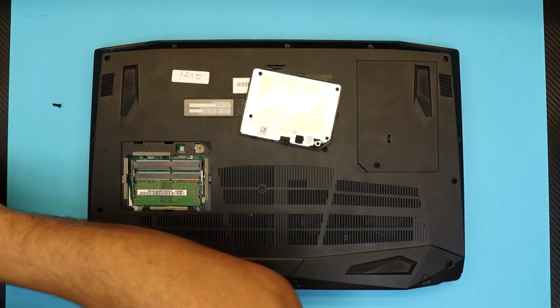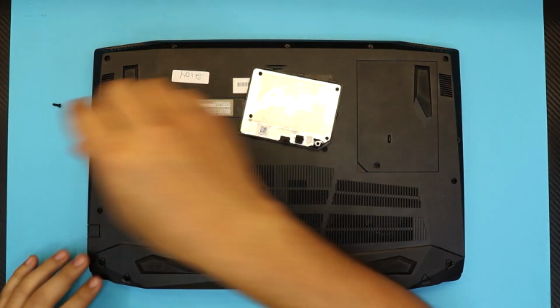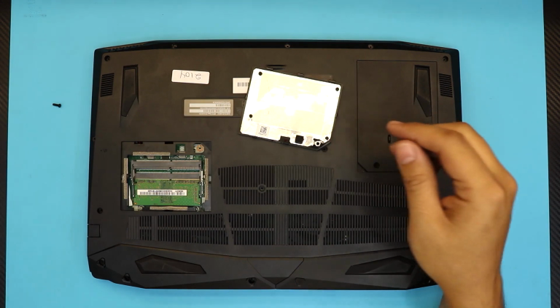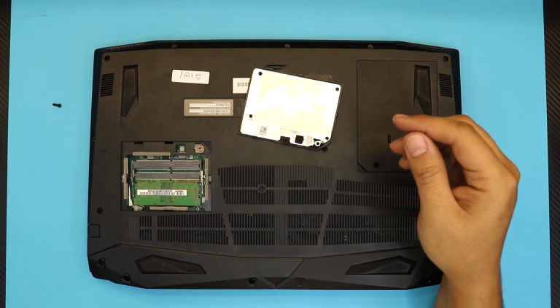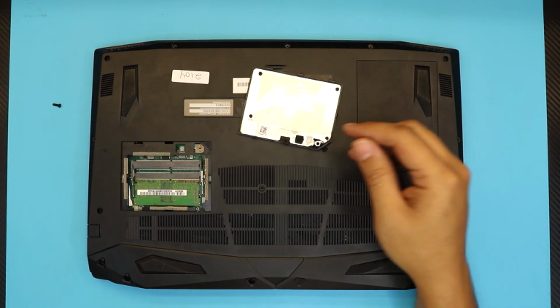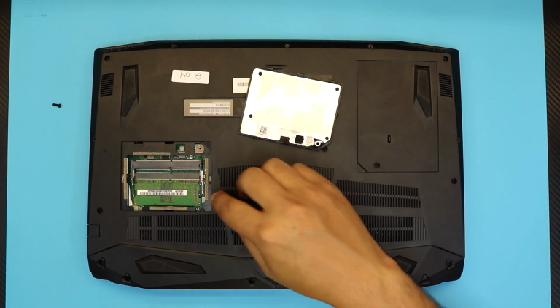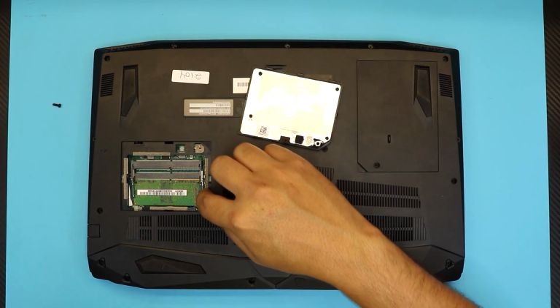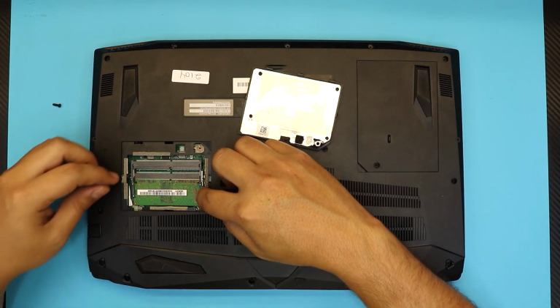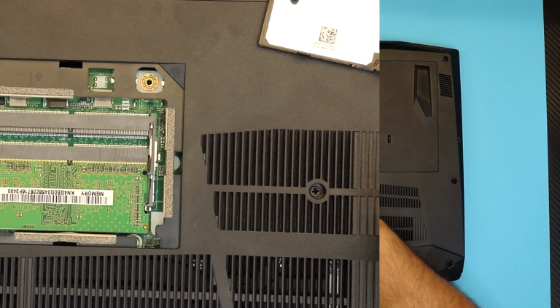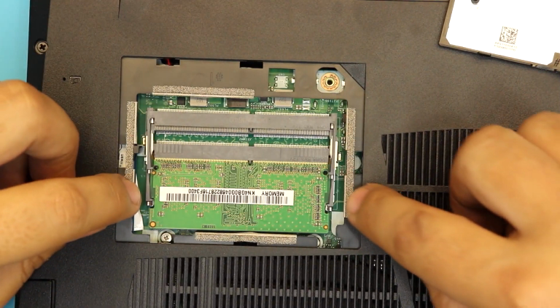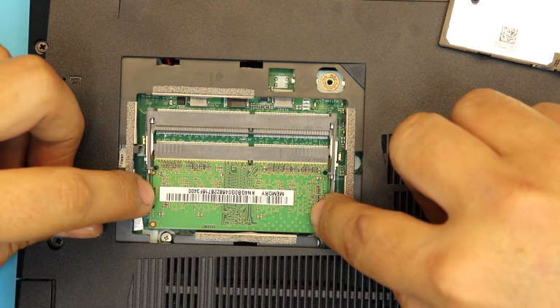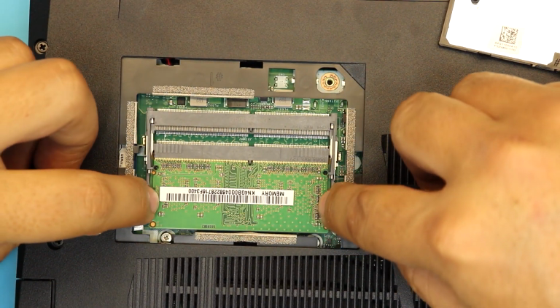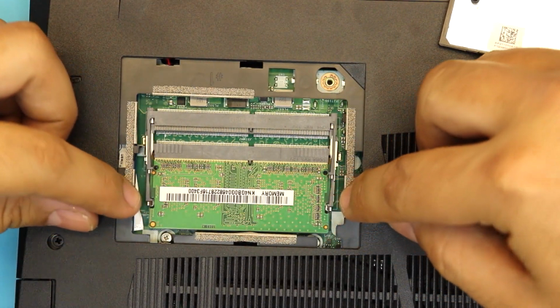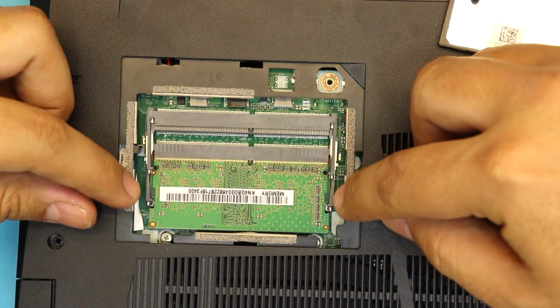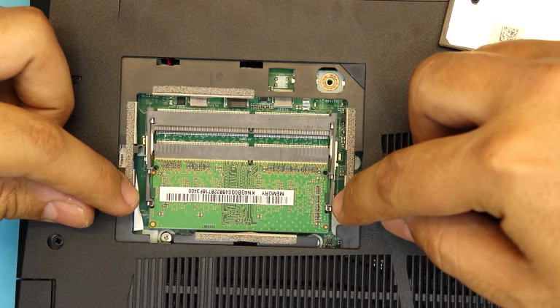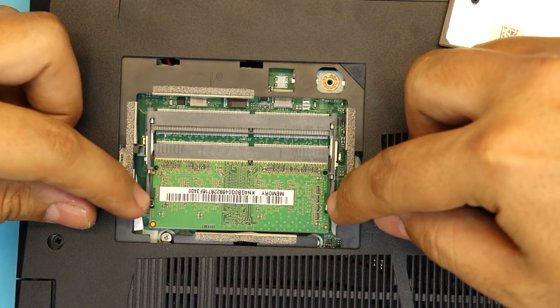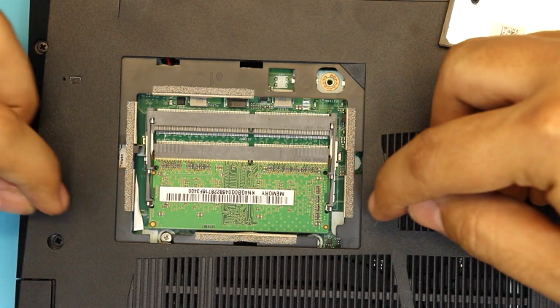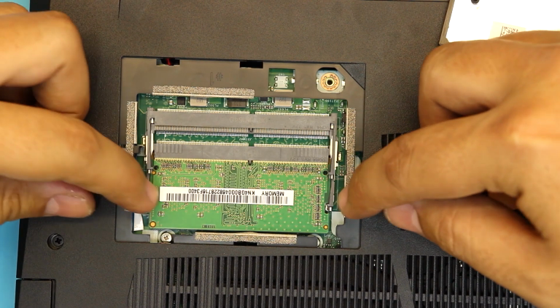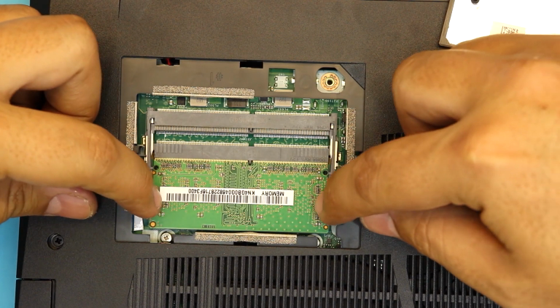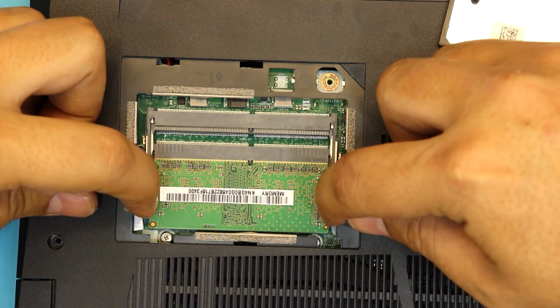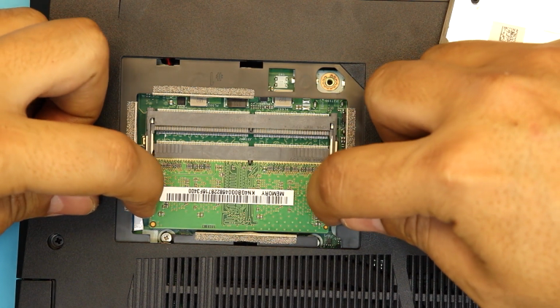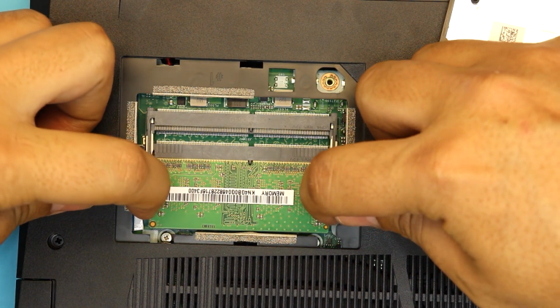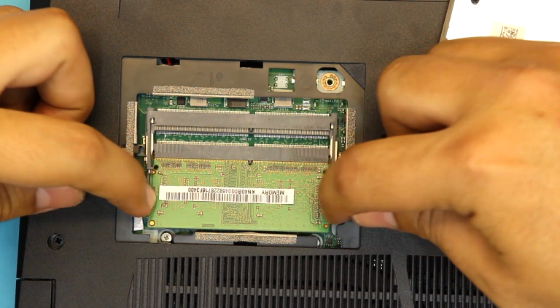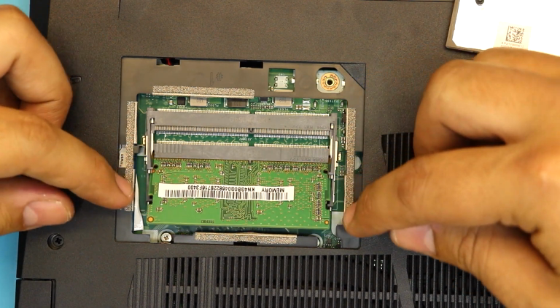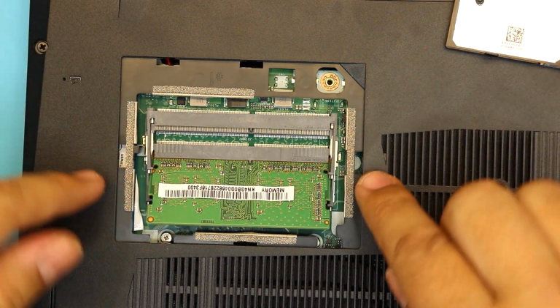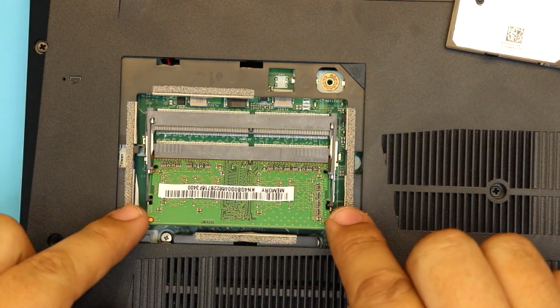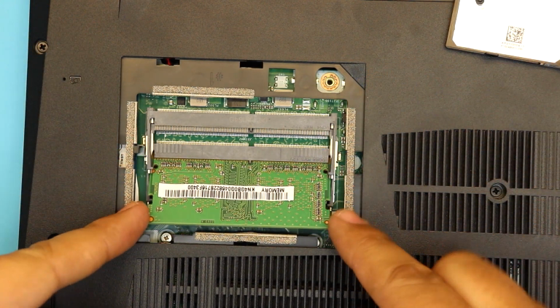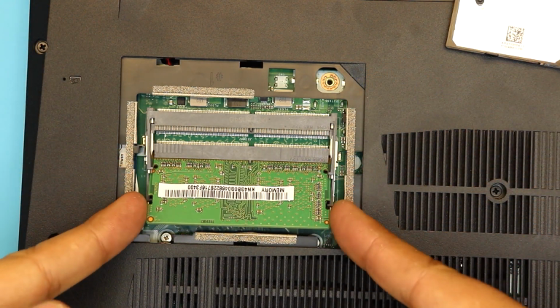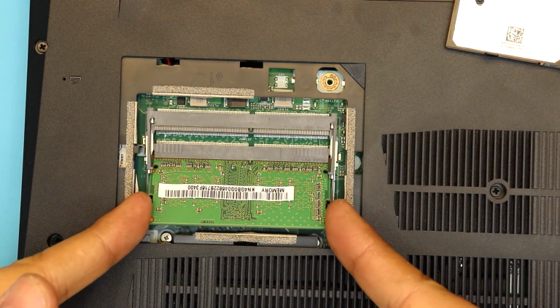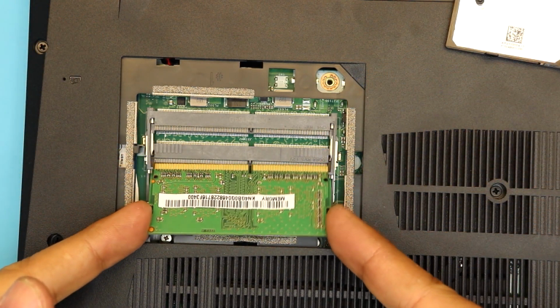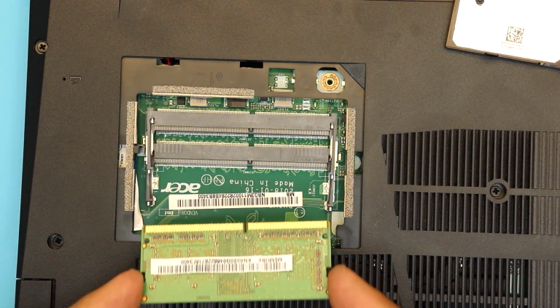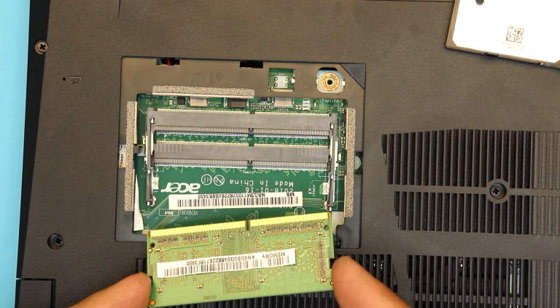Now there's your RAM at the bottom. If you want to remove the RAM, you have to pull these two triggers apart and the RAM is just going to go to a 45-degree angle, and you can just pull it out.